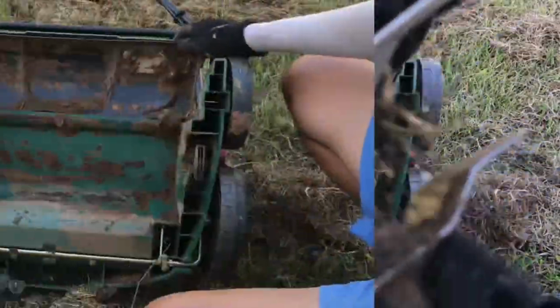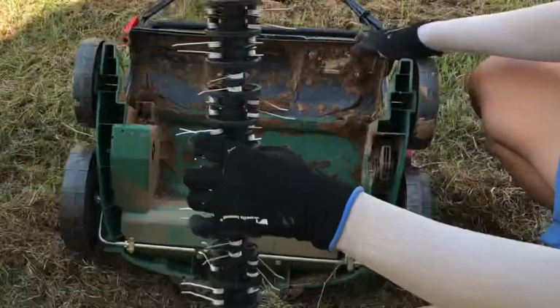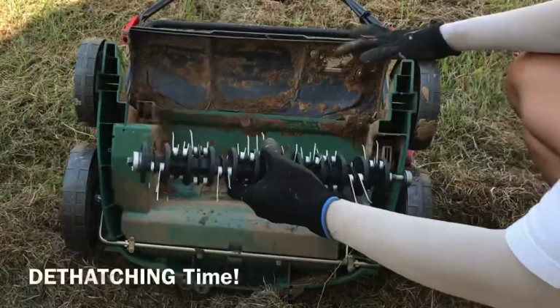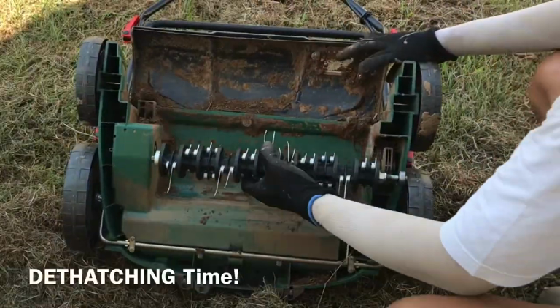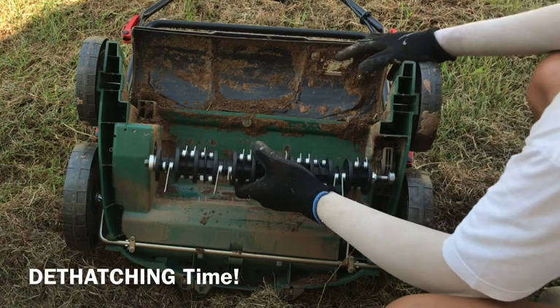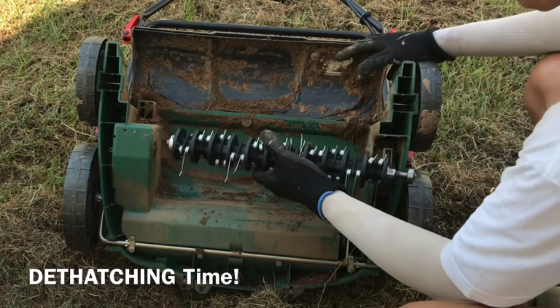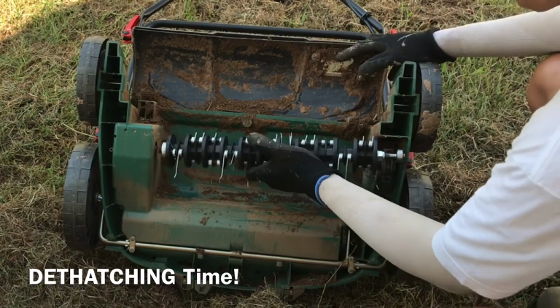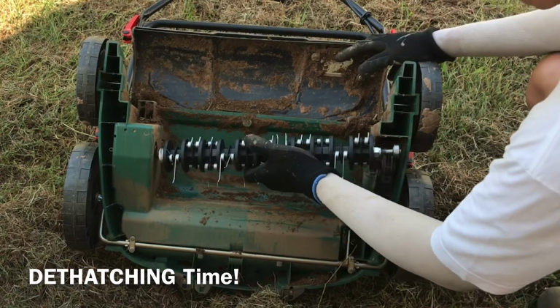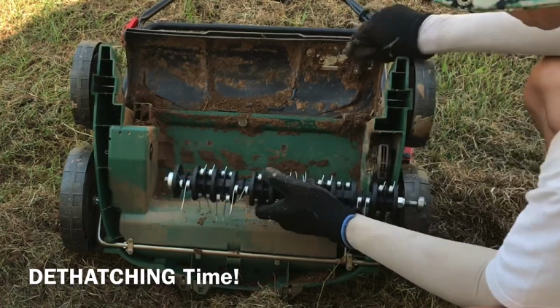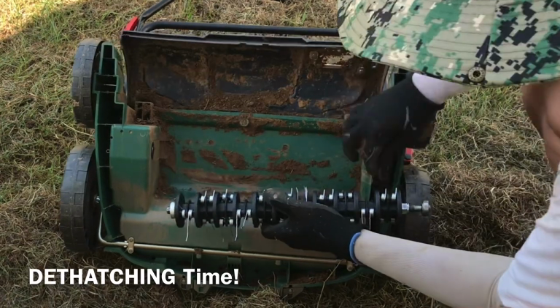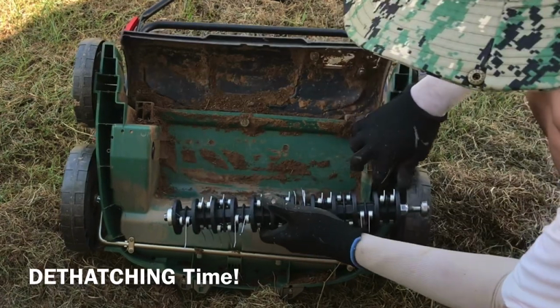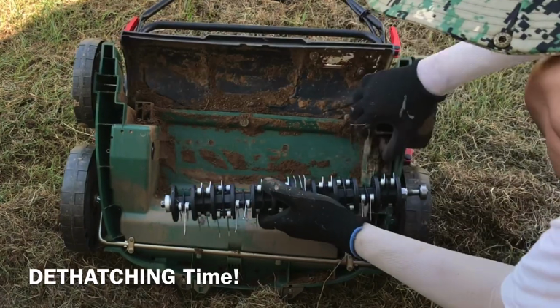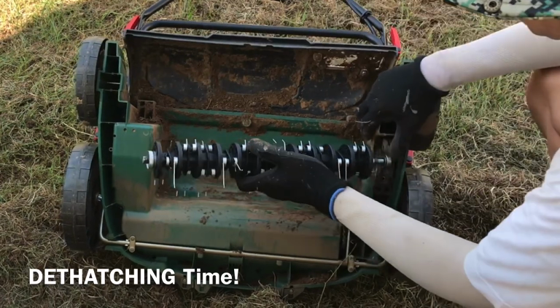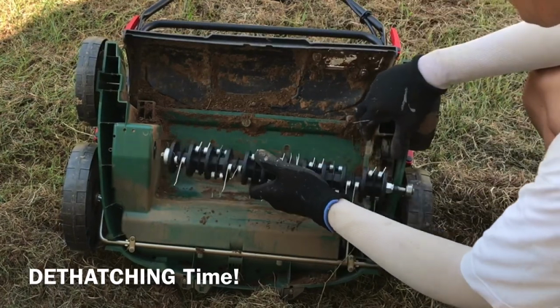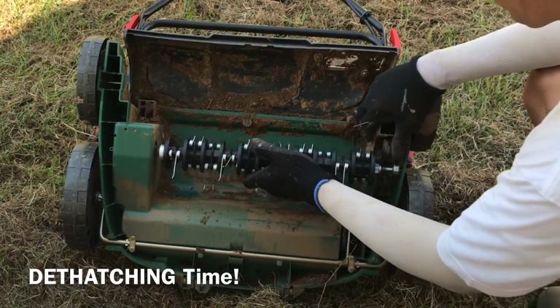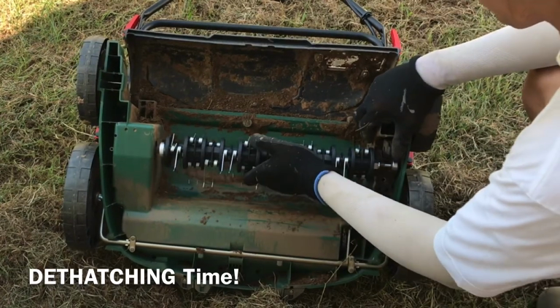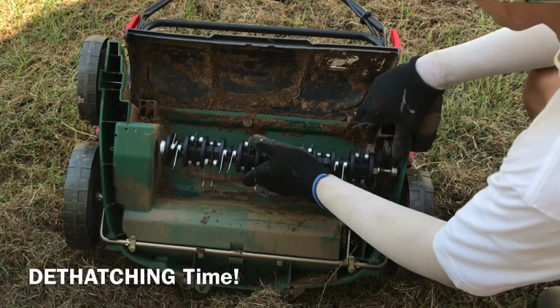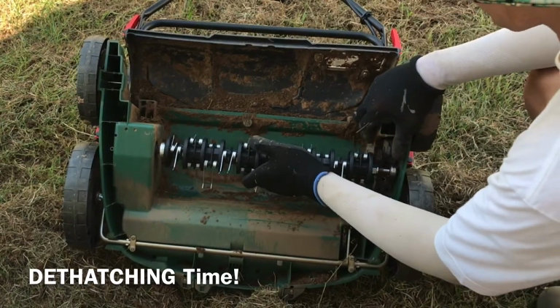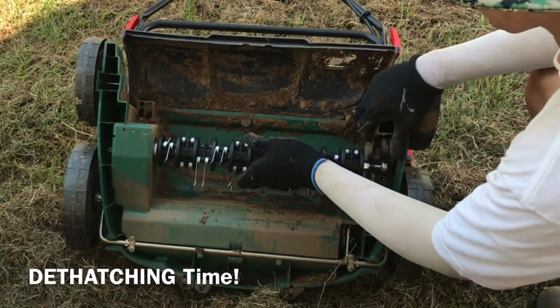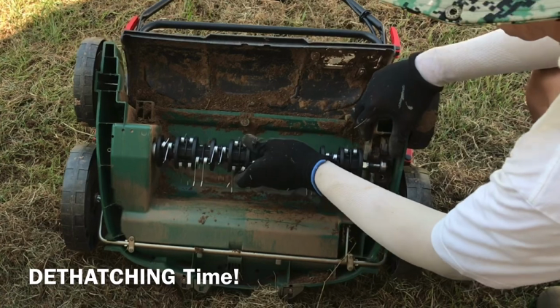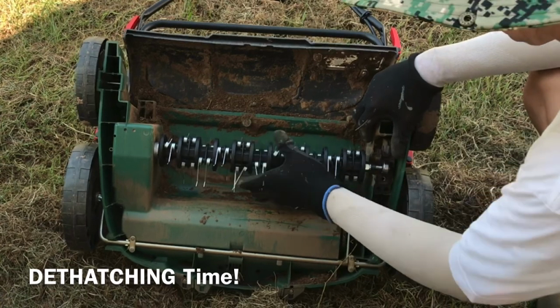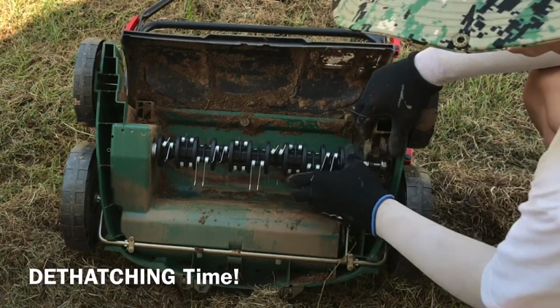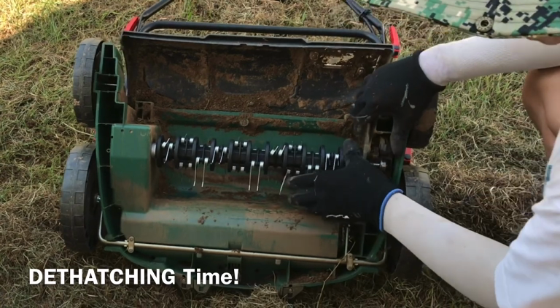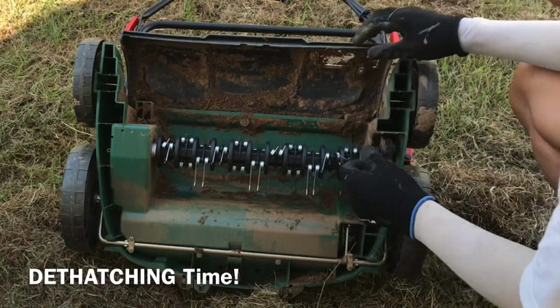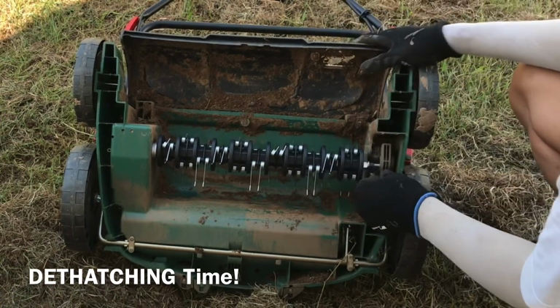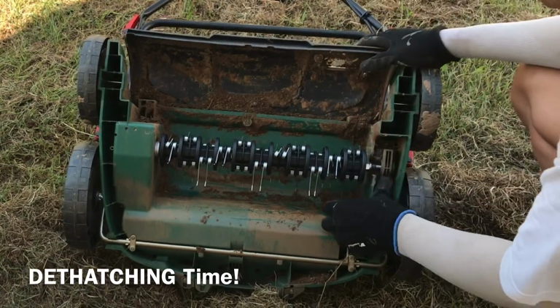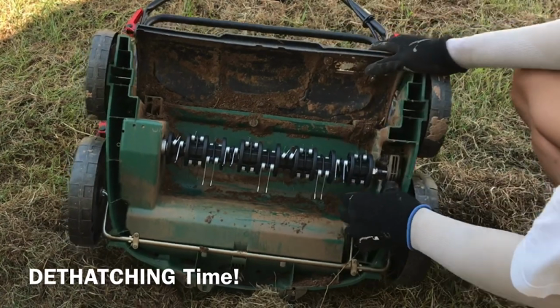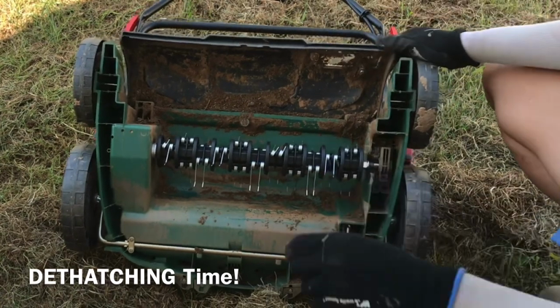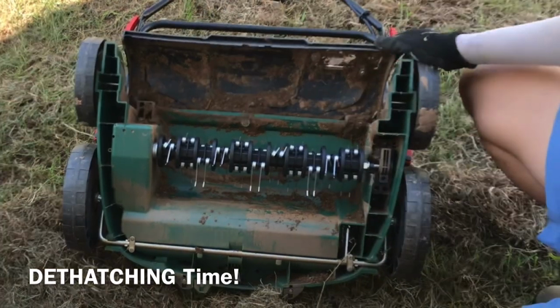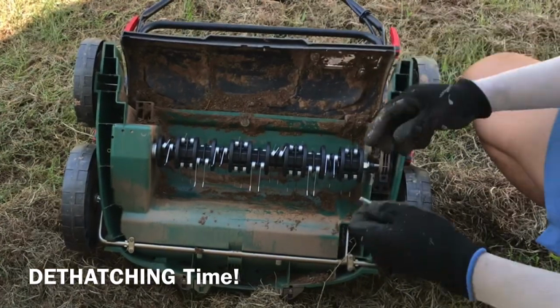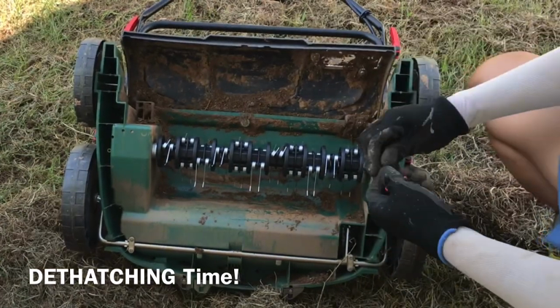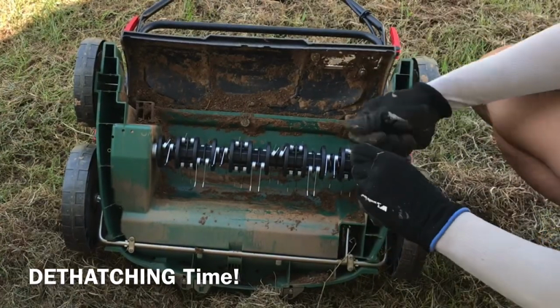Now the time has come to turn this equipment from scarifier to dethatcher. I've taken out the dethatching cartridge and I'm putting it in — again, as easy as one, two, three in its assembly.